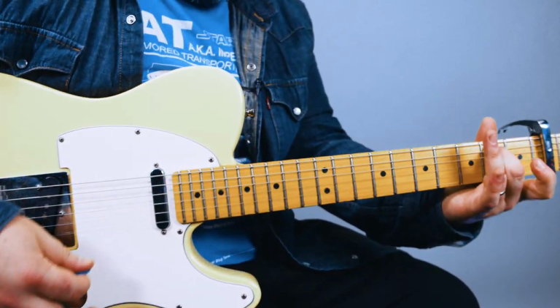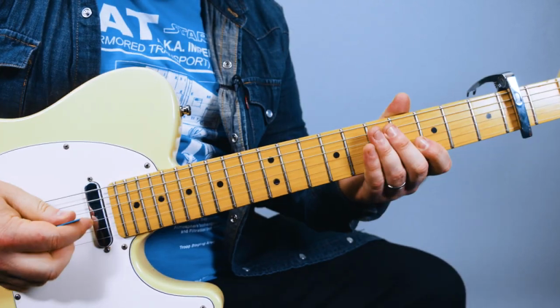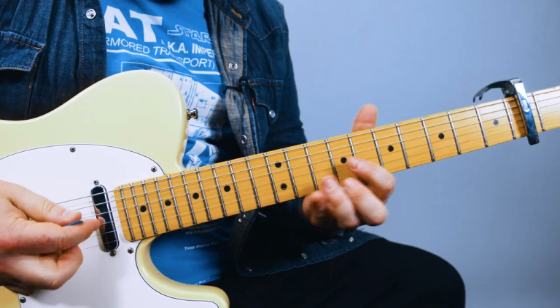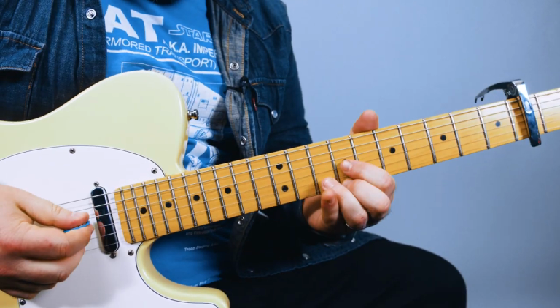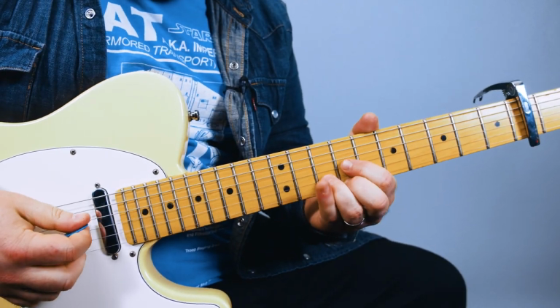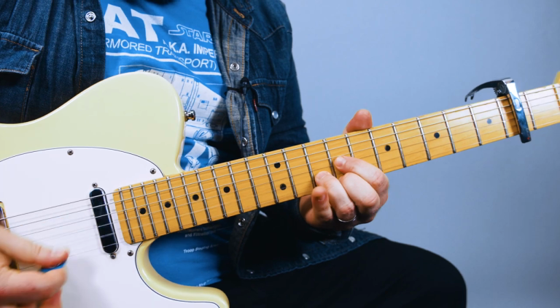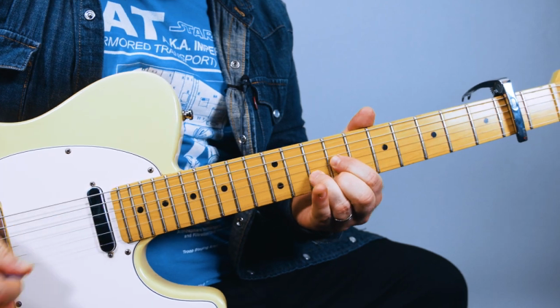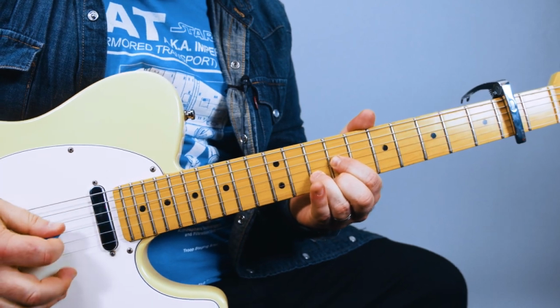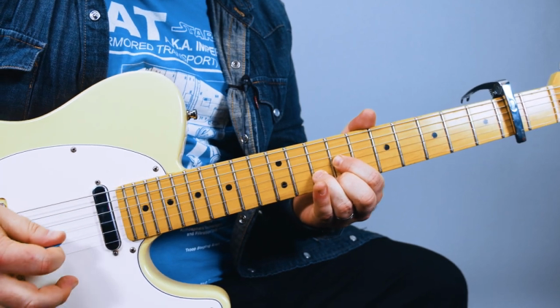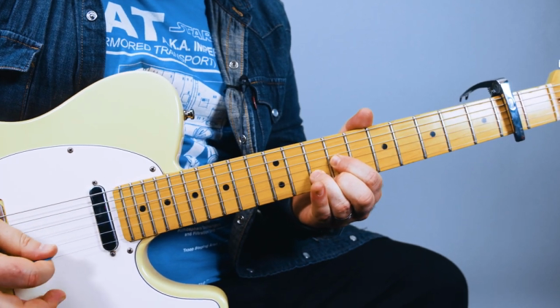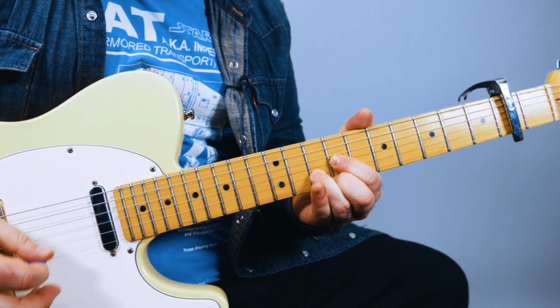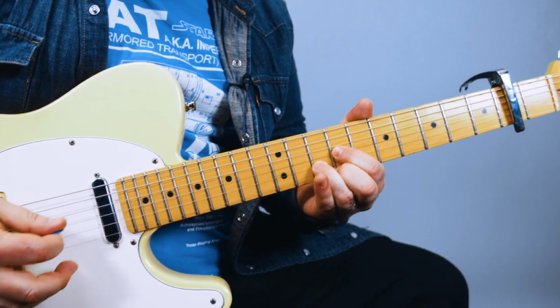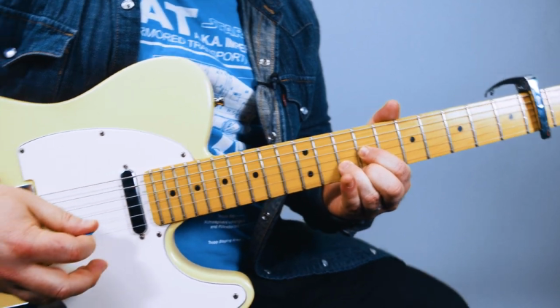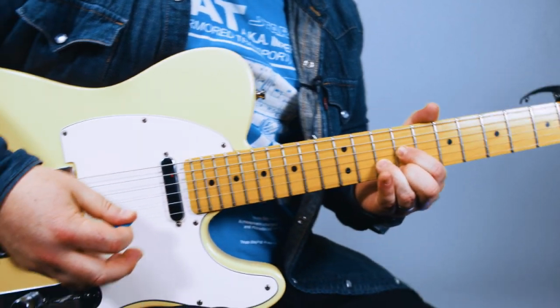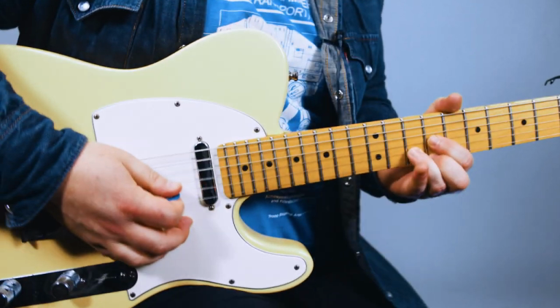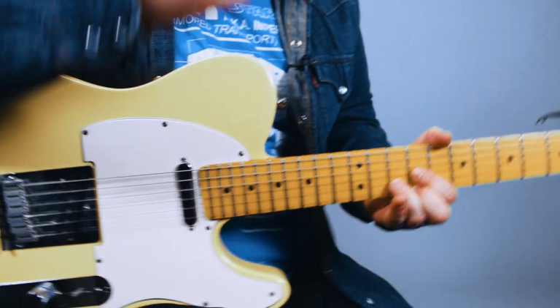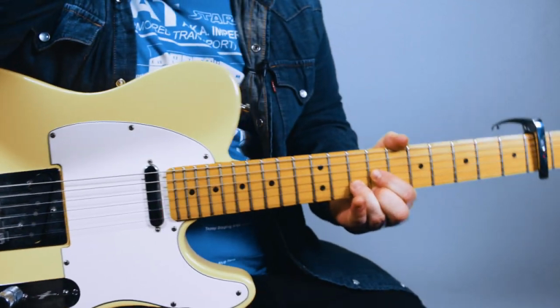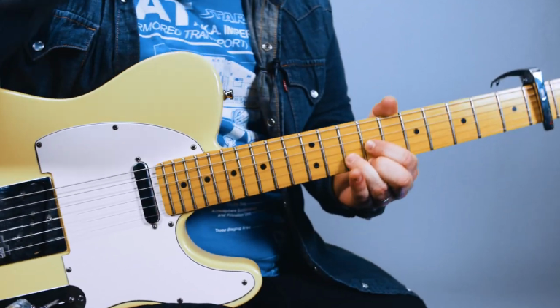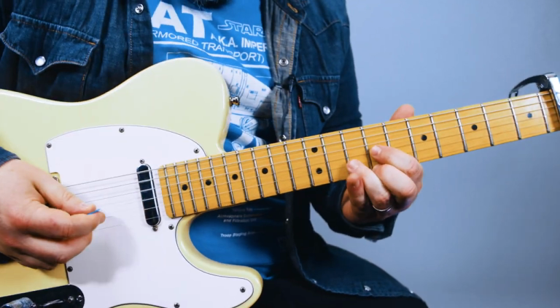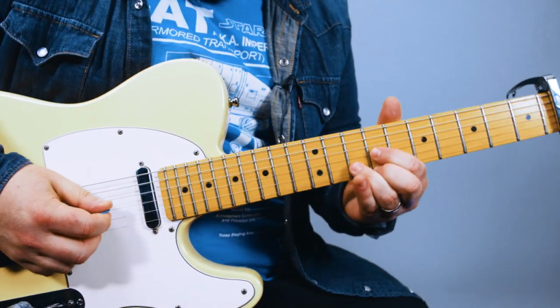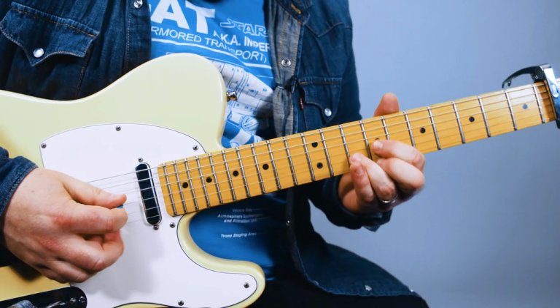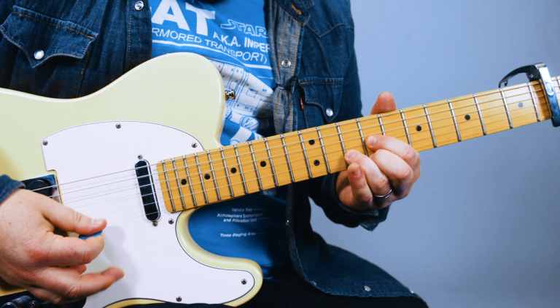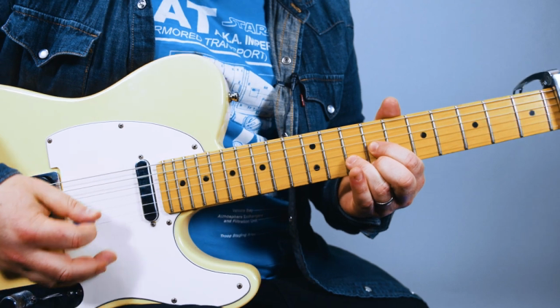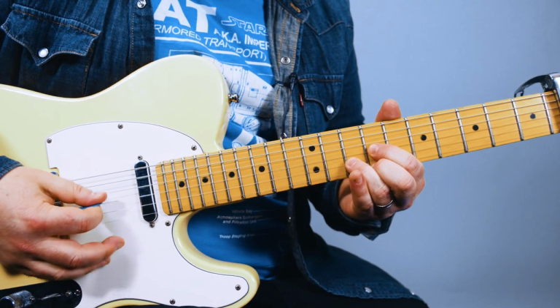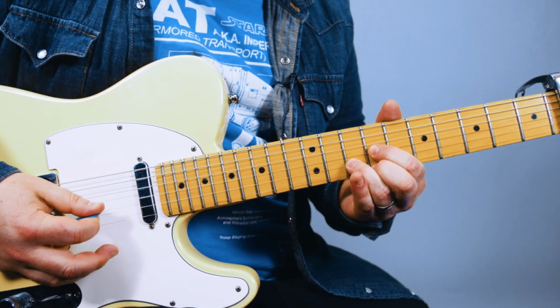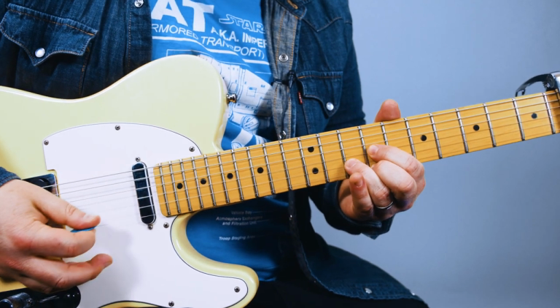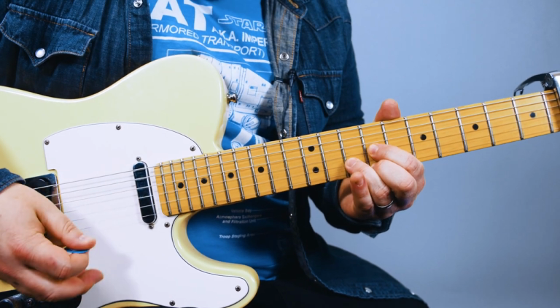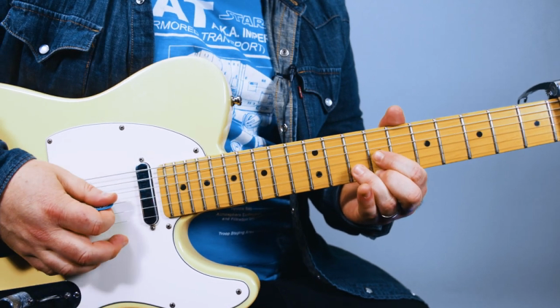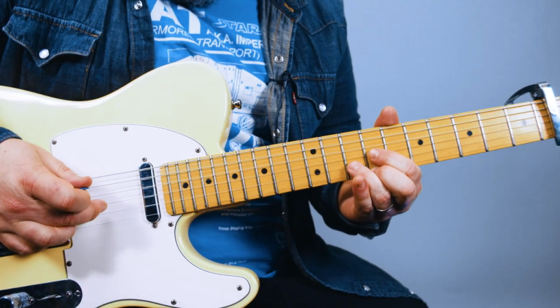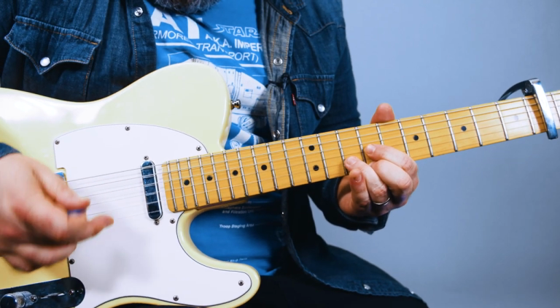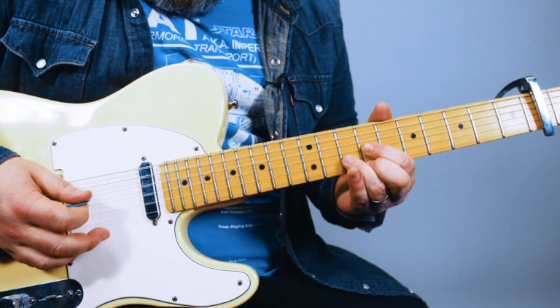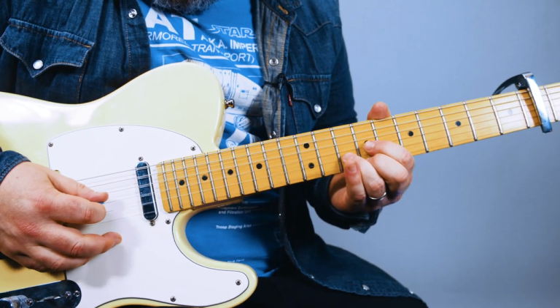On the chorus part, you can strum that D shape there and then pick from G to high E.